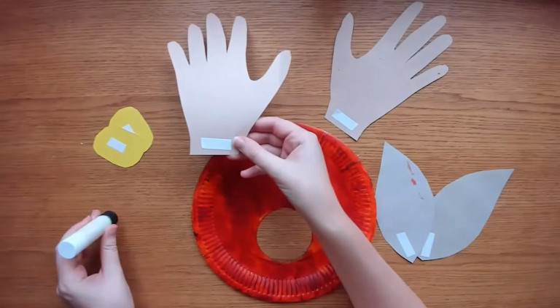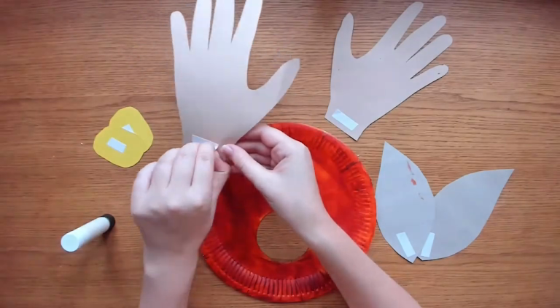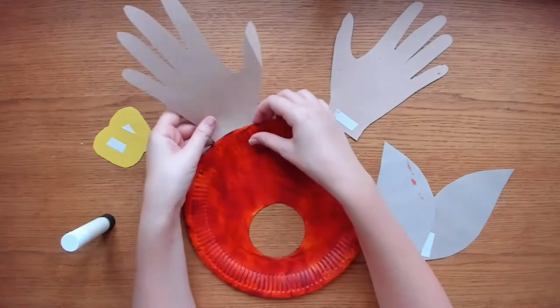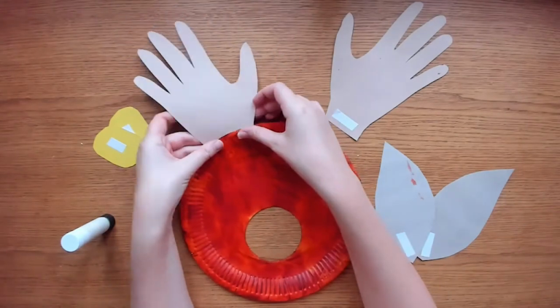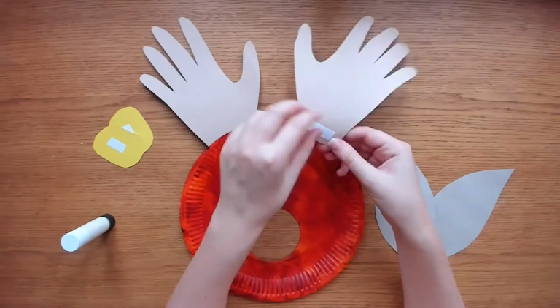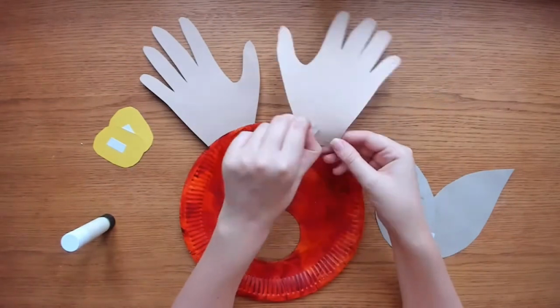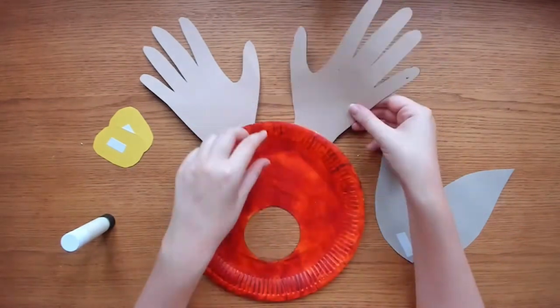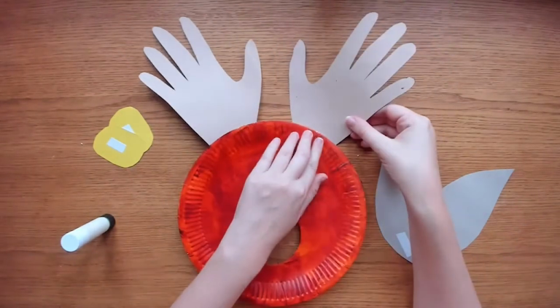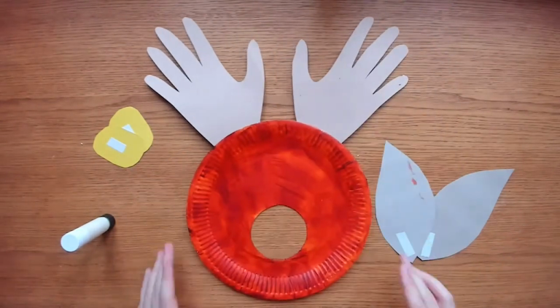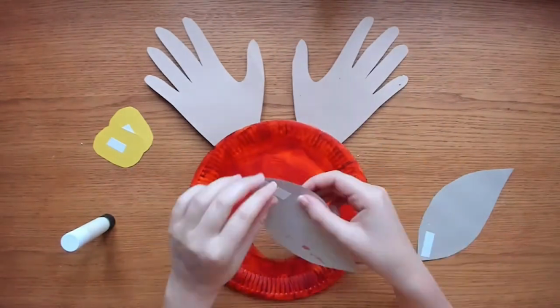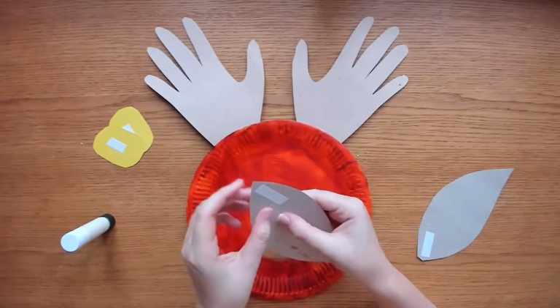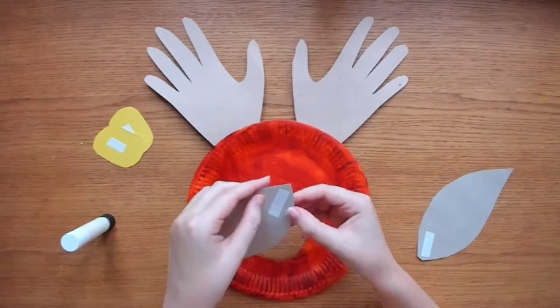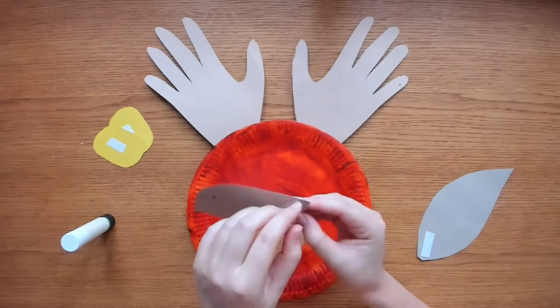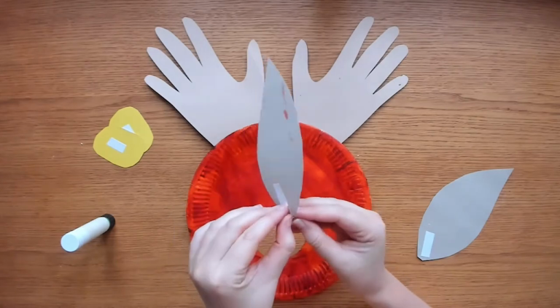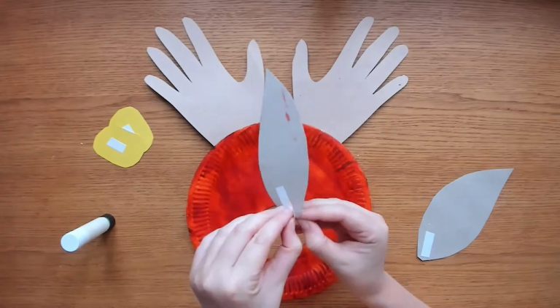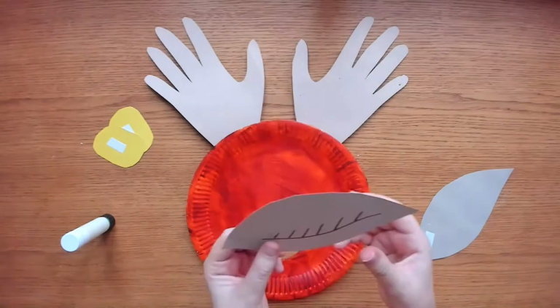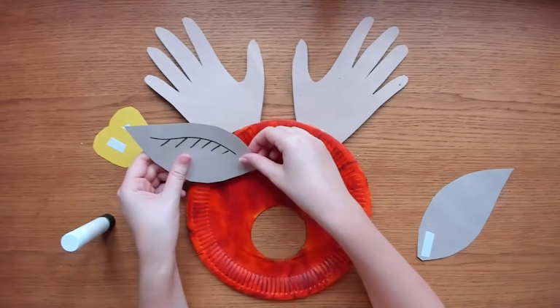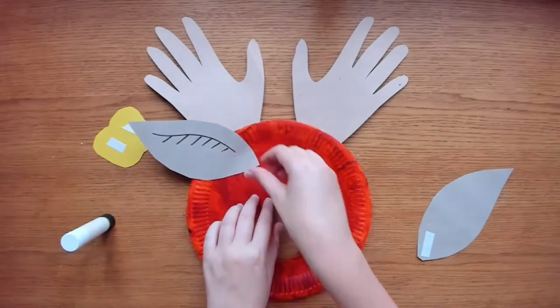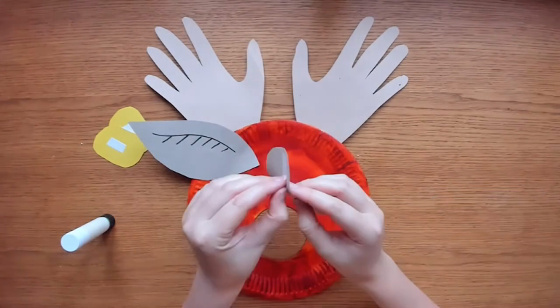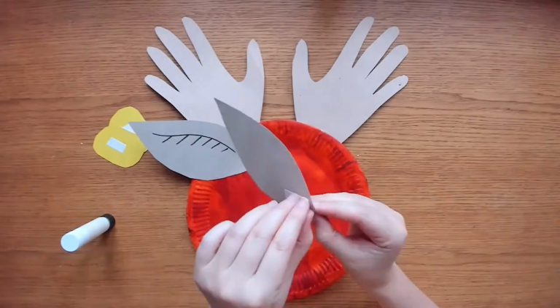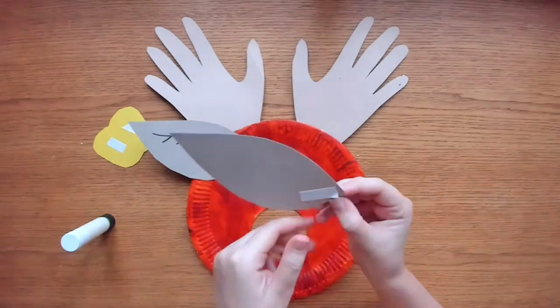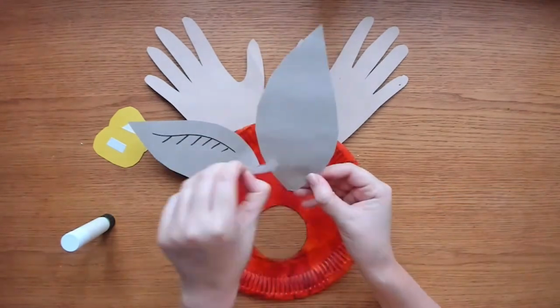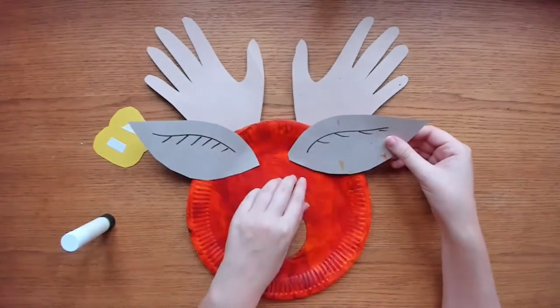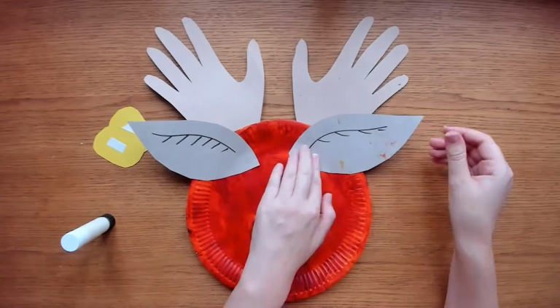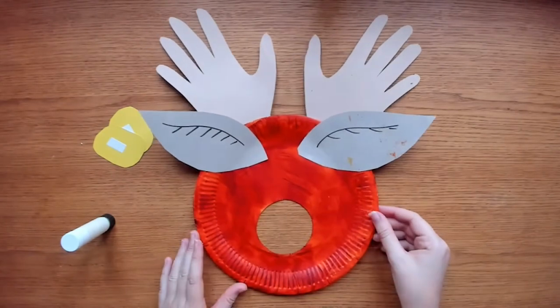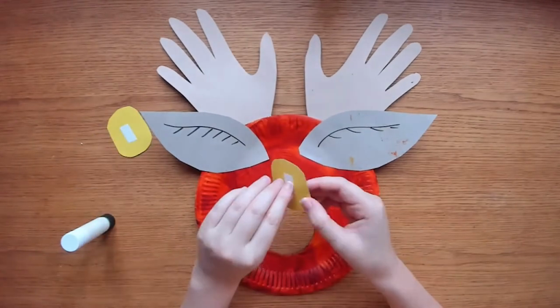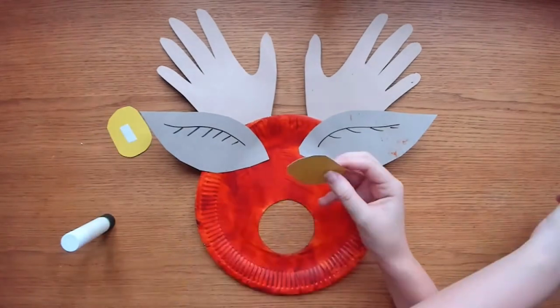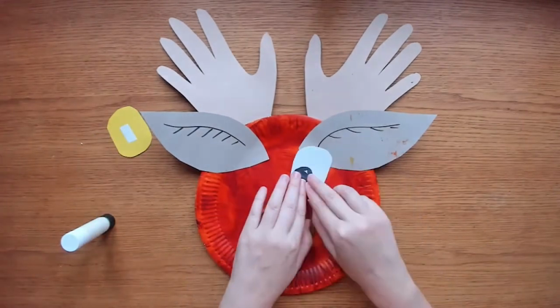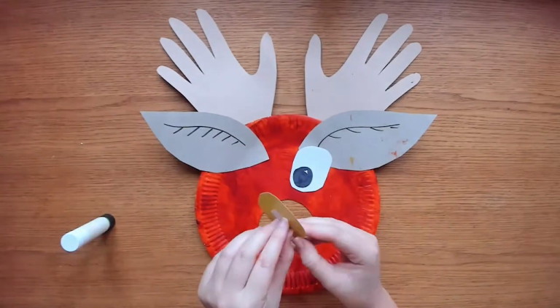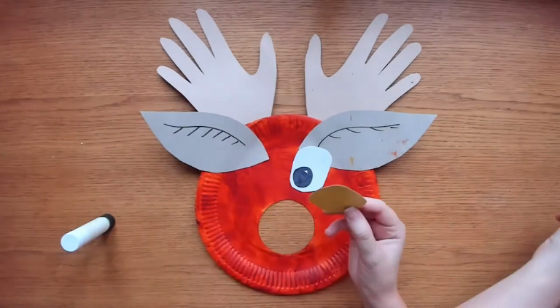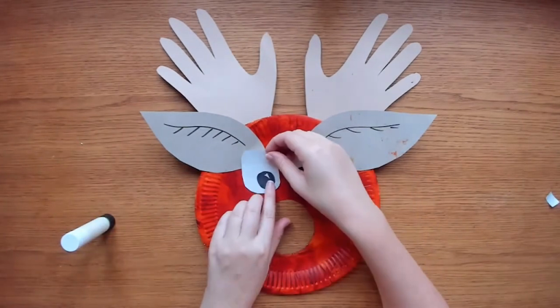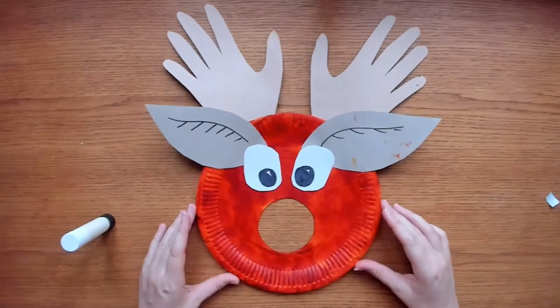Once the paint is dry, attach the antlers and eyes. I am using double-sided tape but you could use glue. You can also add ears using cut-out paper. The ears I have added here are a little large — you'll notice I cut them down a bit at the end.